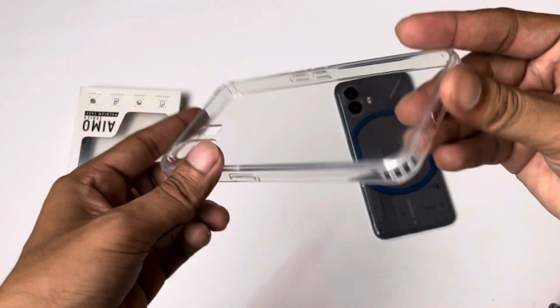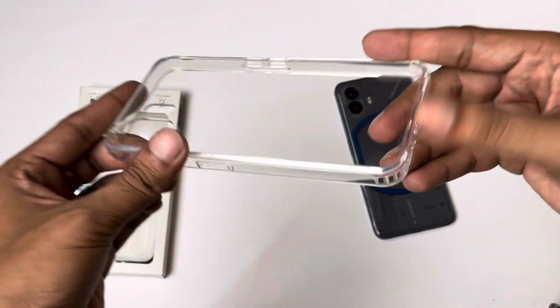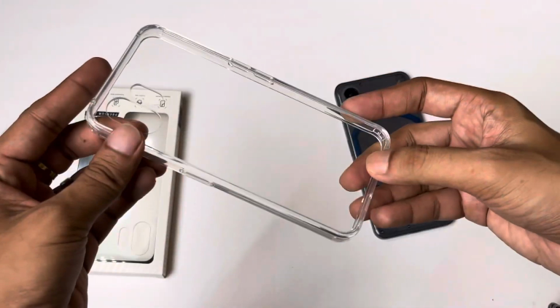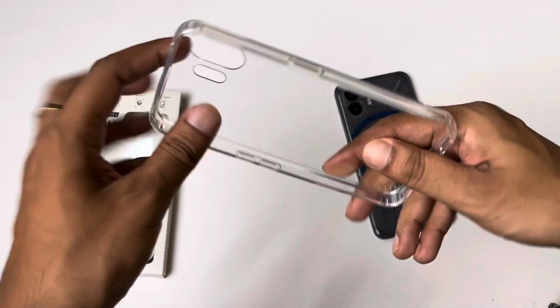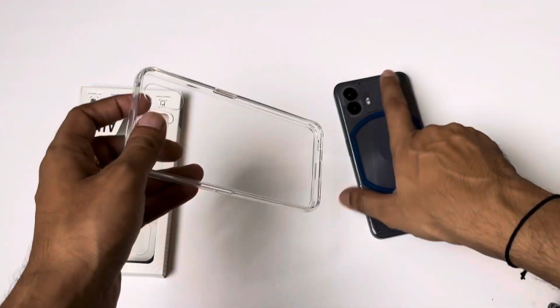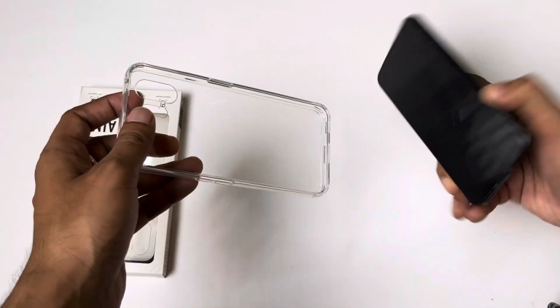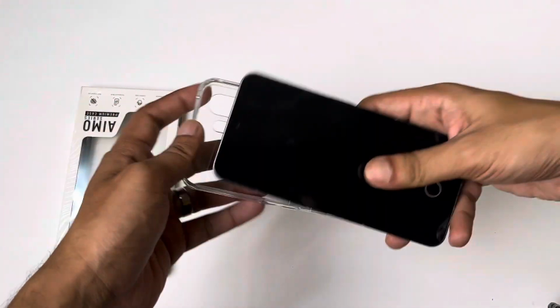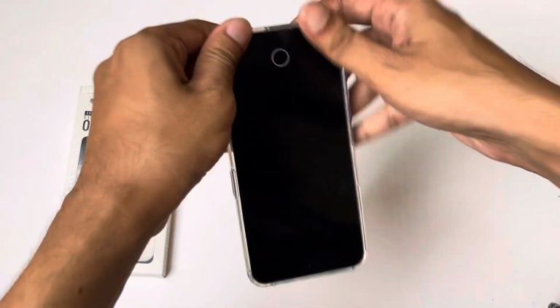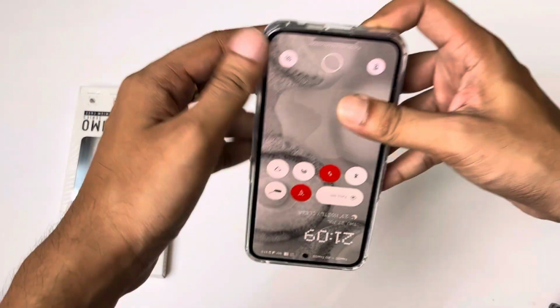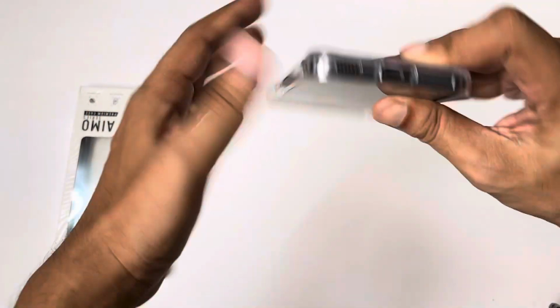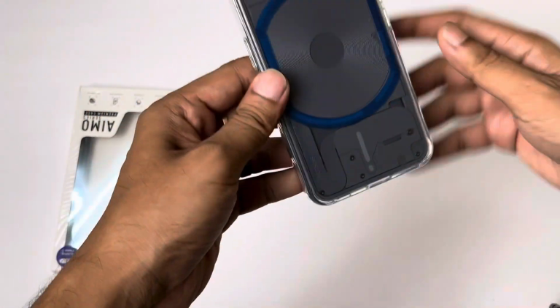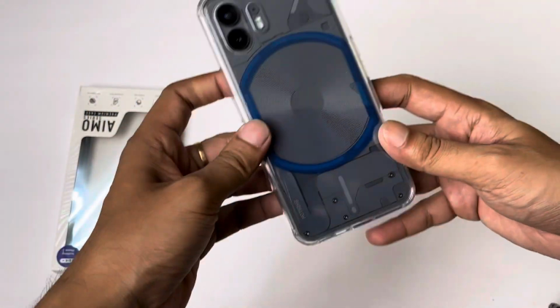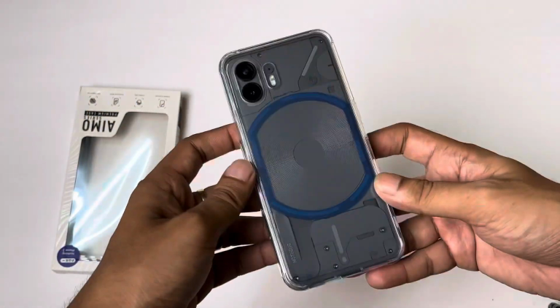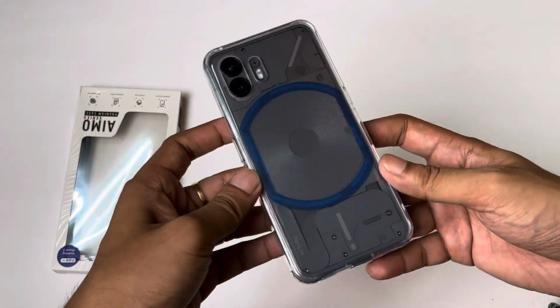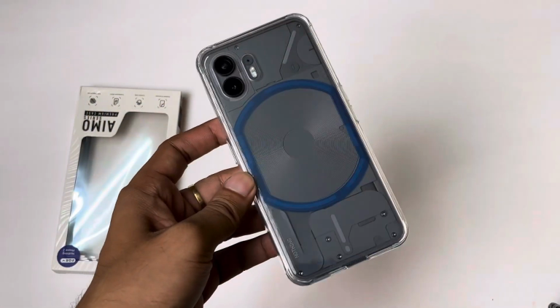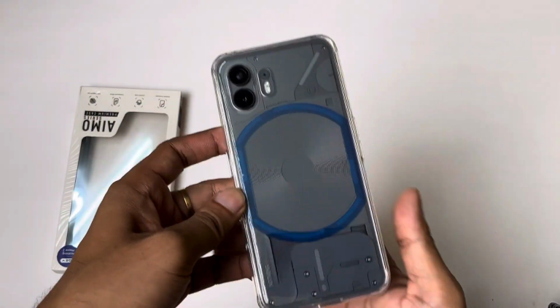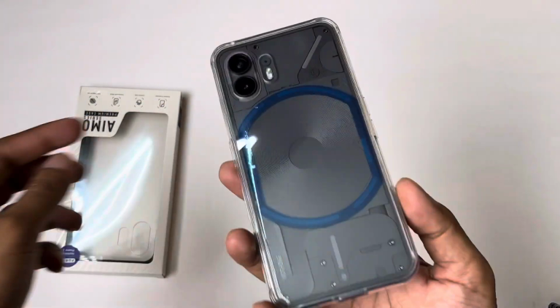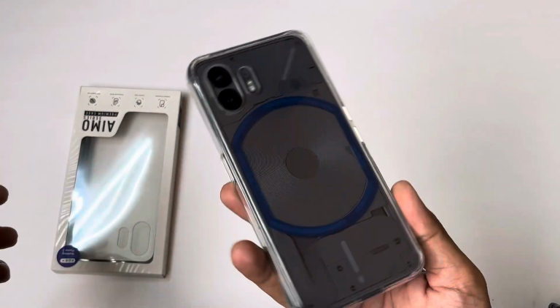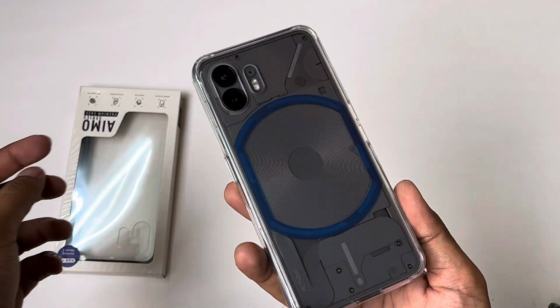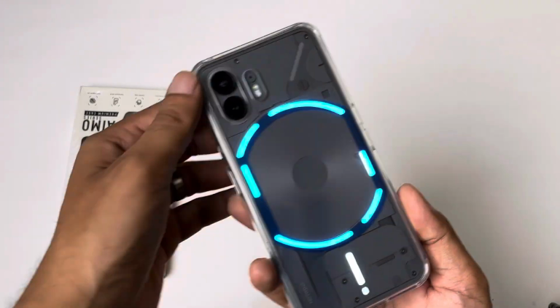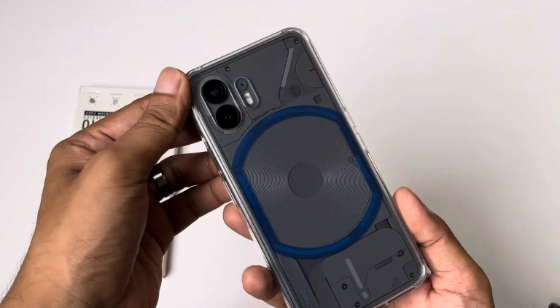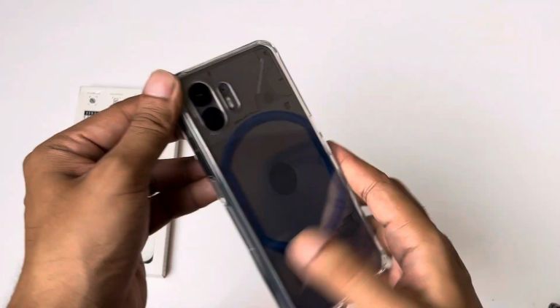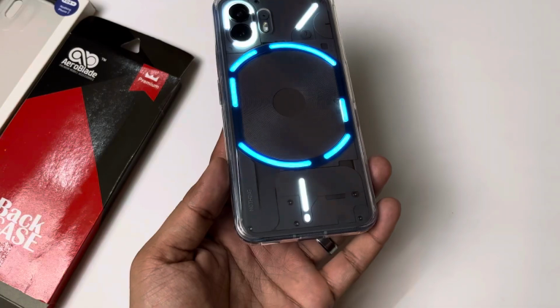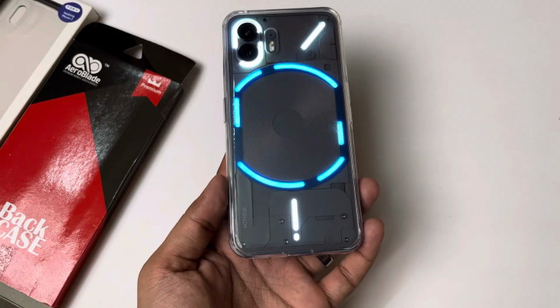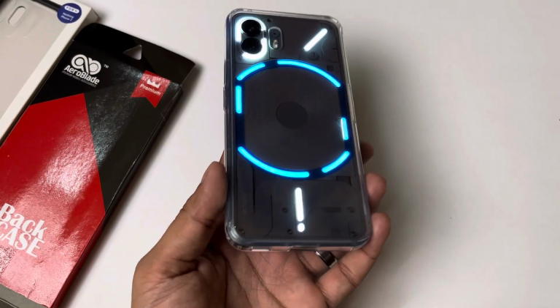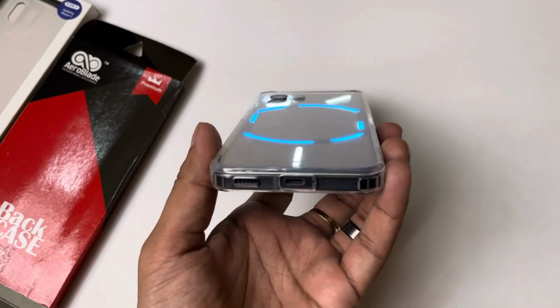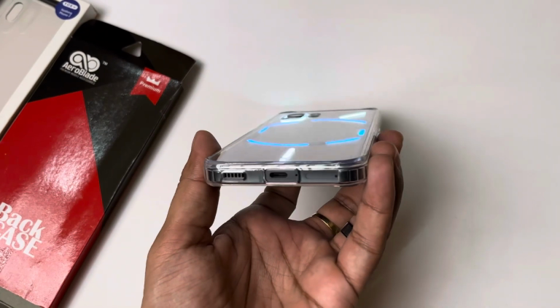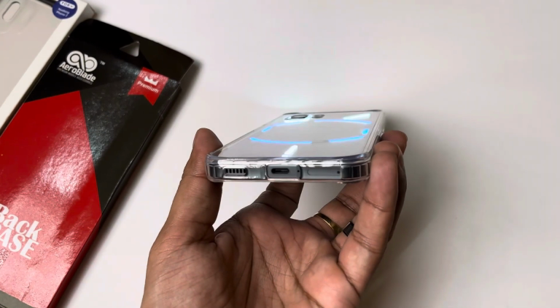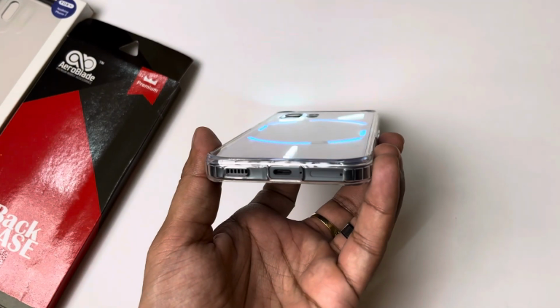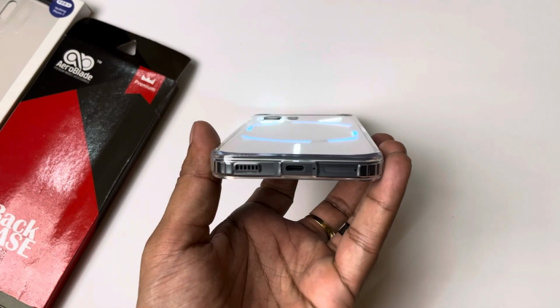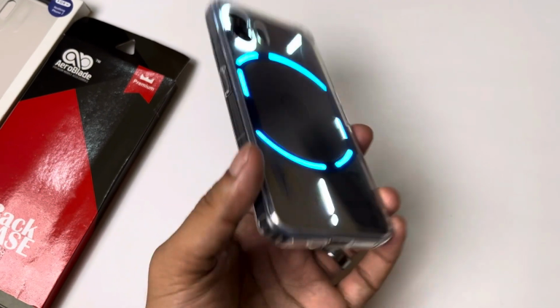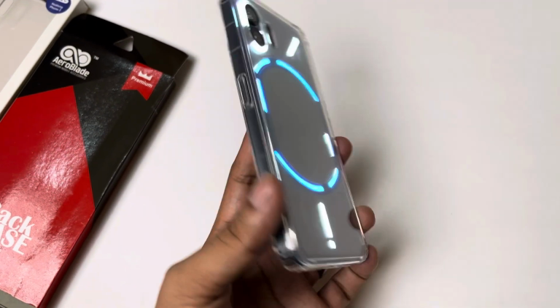But the side frame — the TPU — will yellow over the period of time. So I put the Nothing Phone 2 in it and then checked the portions and cutouts. Everything is good. You can see the fit and finish, and the cutouts are perfect.